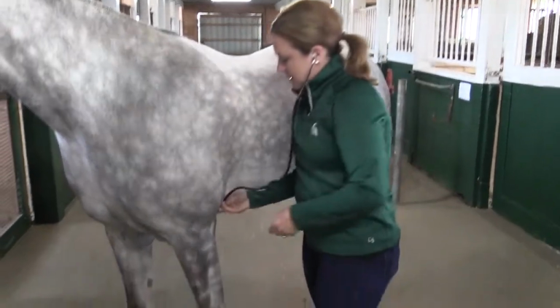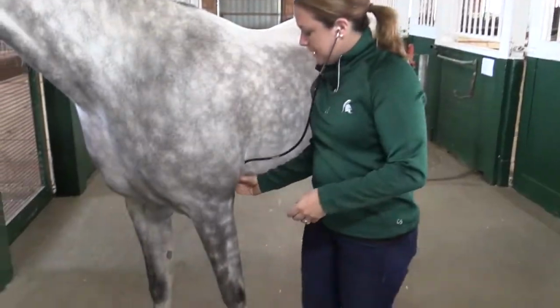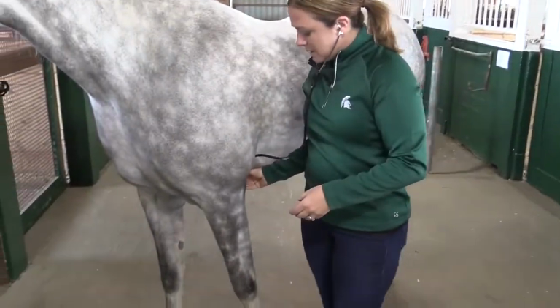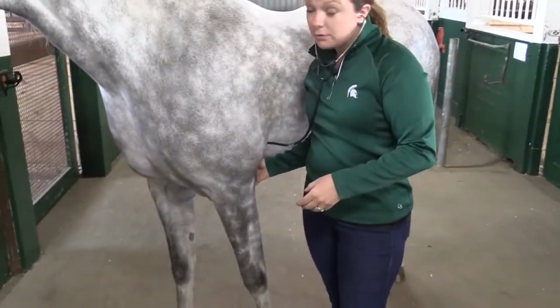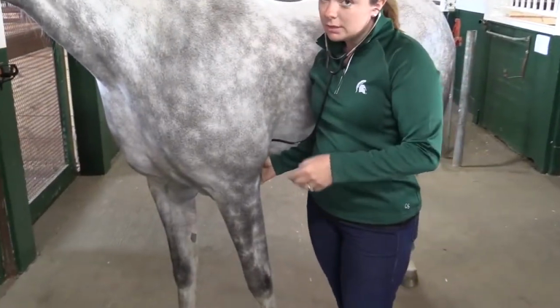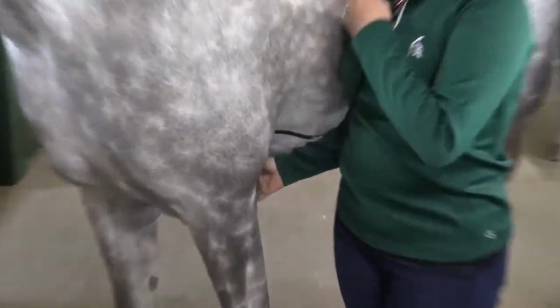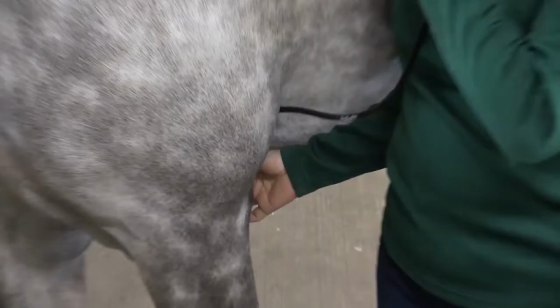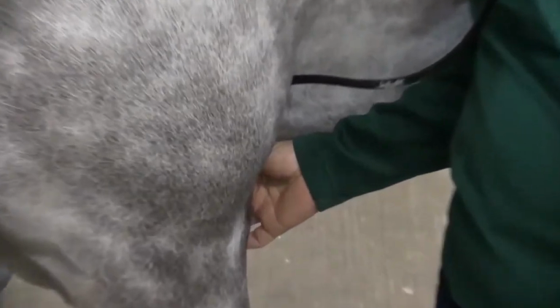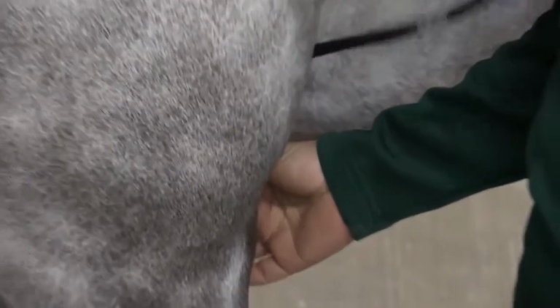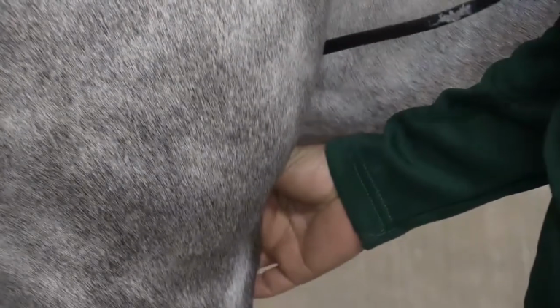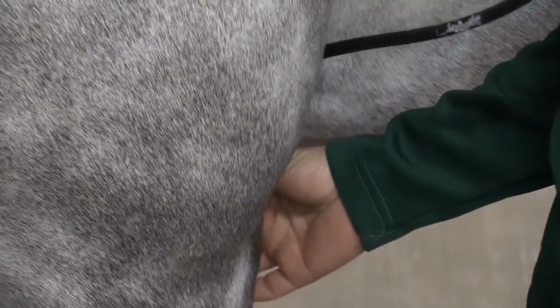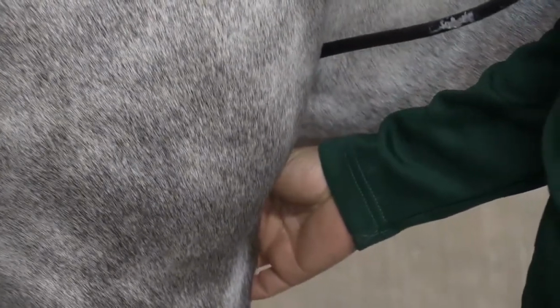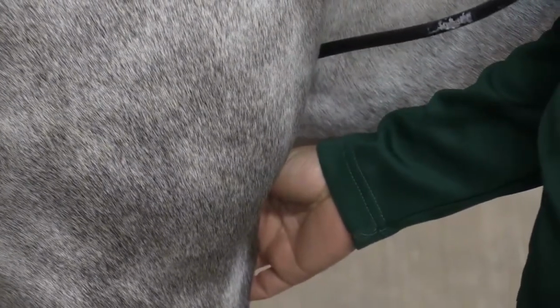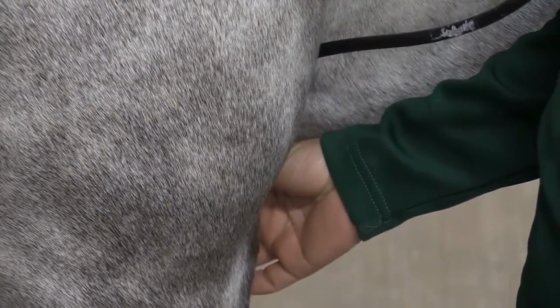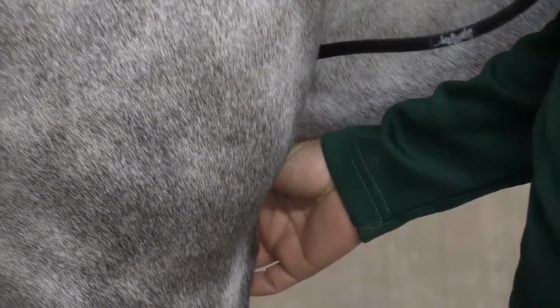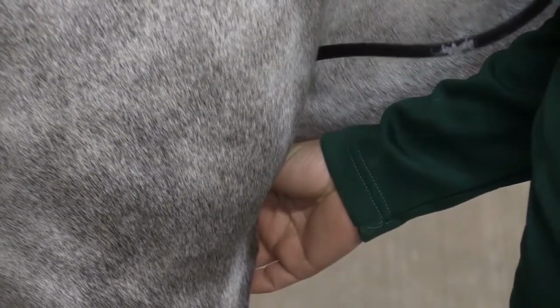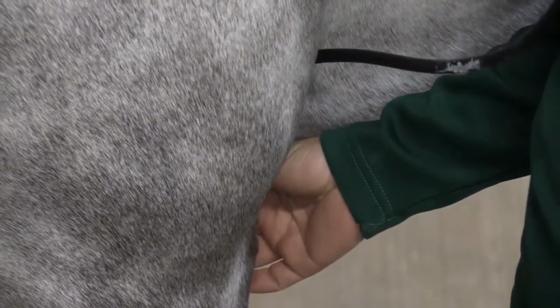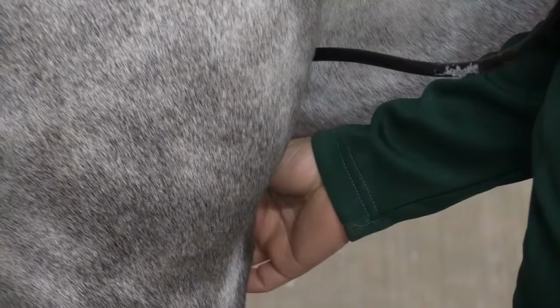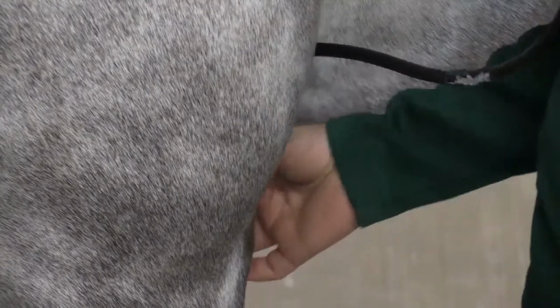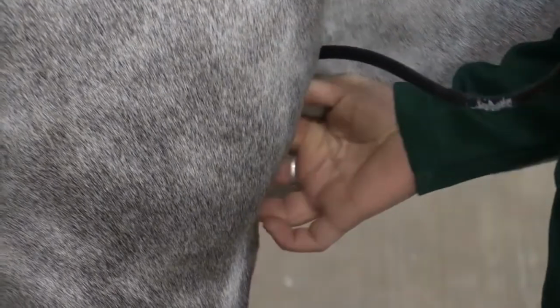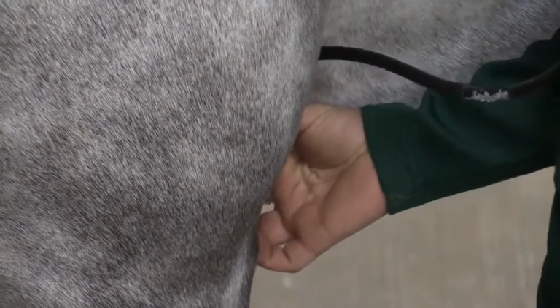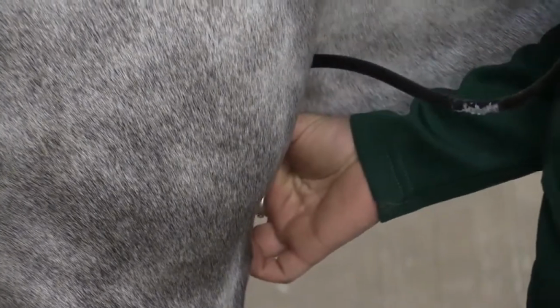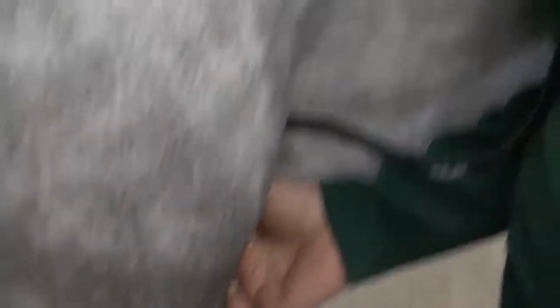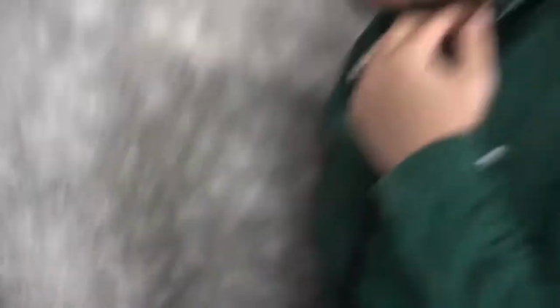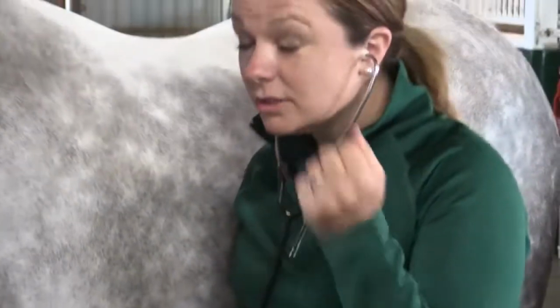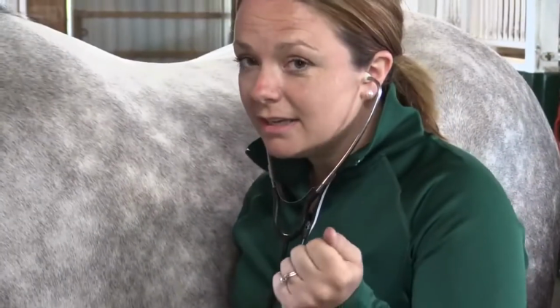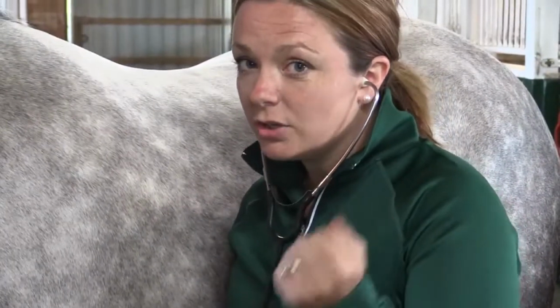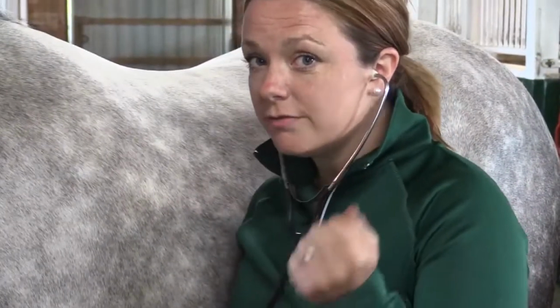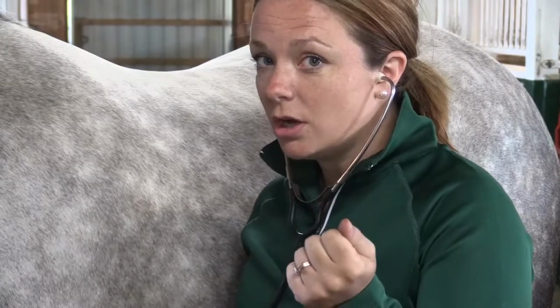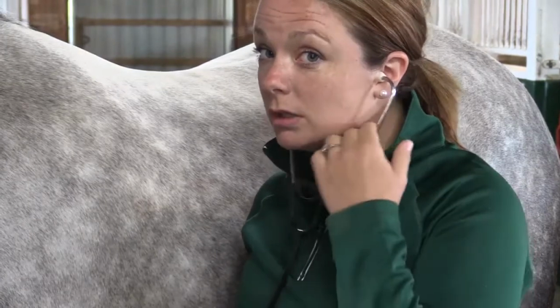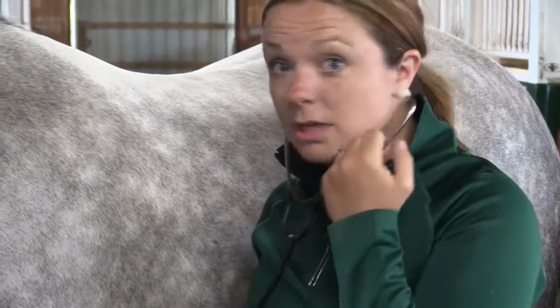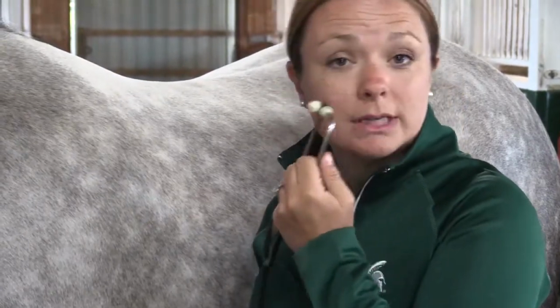What may surprise you if you've never listened to a horse's heart rate is it's actually a pretty faint noise — I thought it would be much louder myself. So you'll be quiet, listen, and you'll hear a very low lub-dub noise.